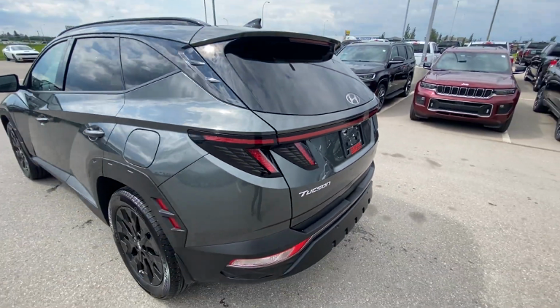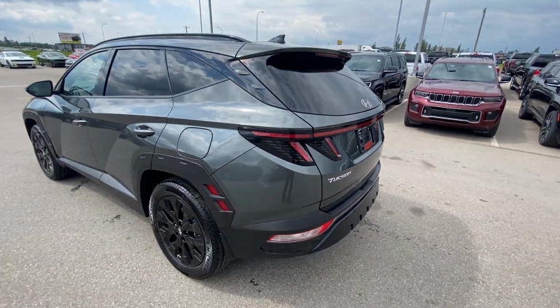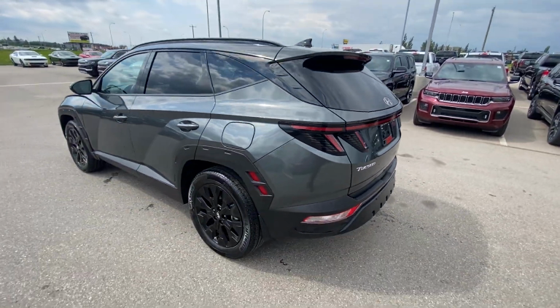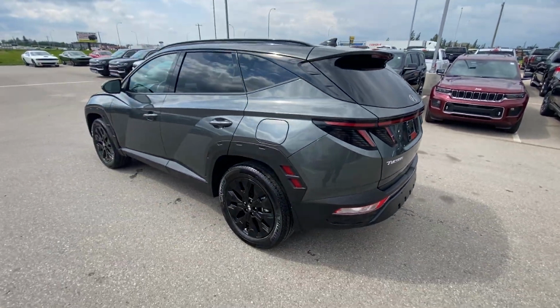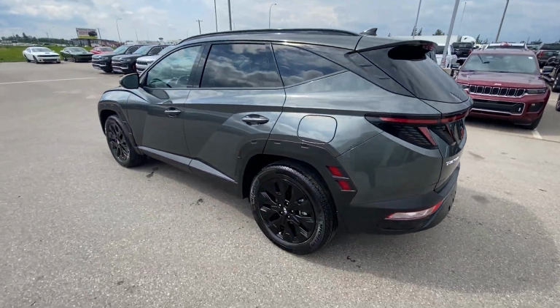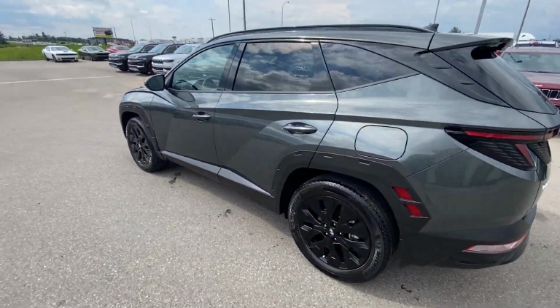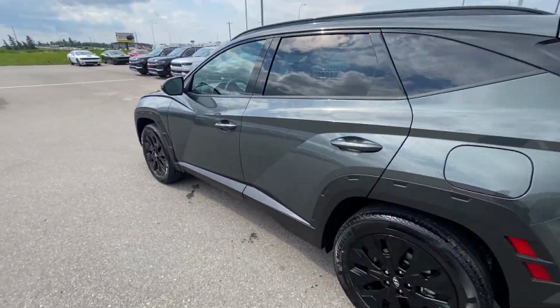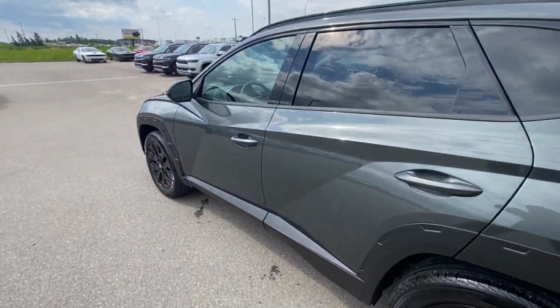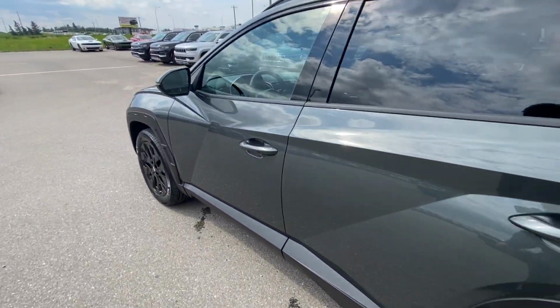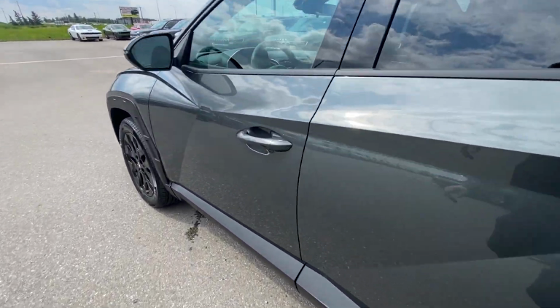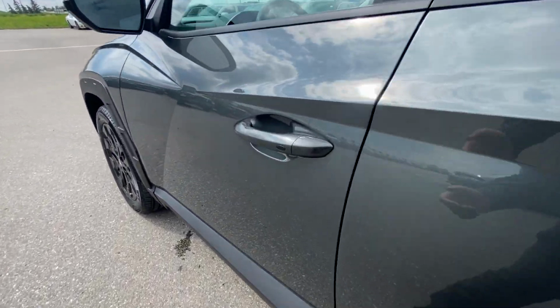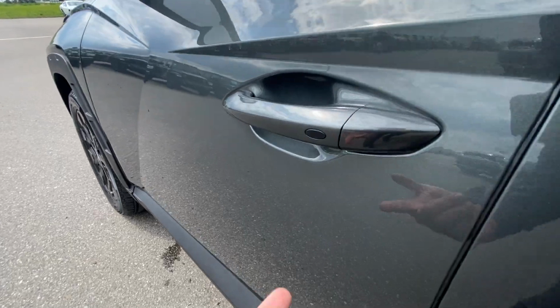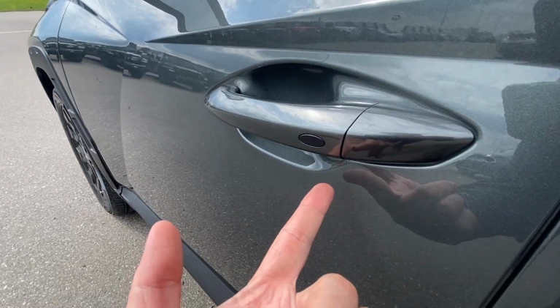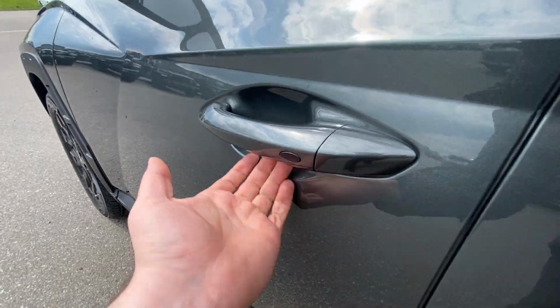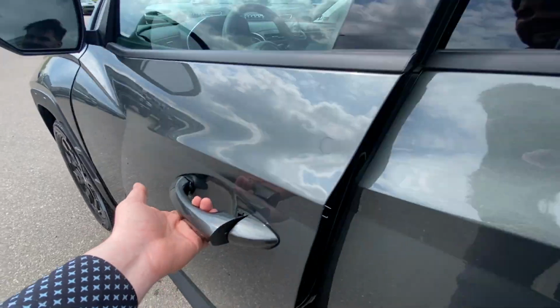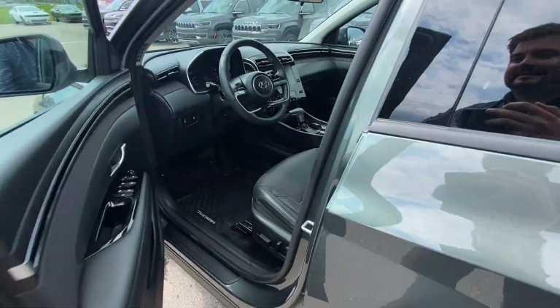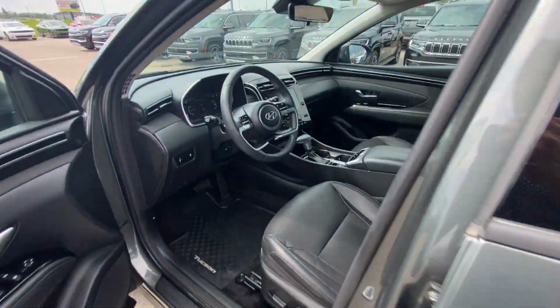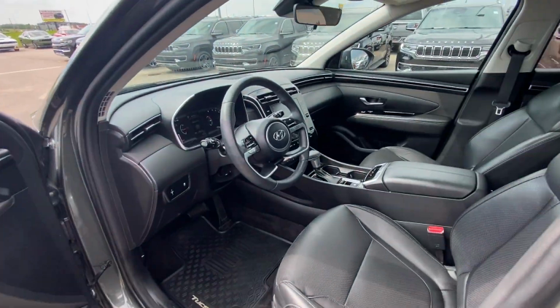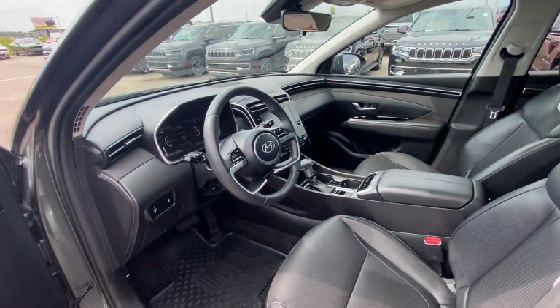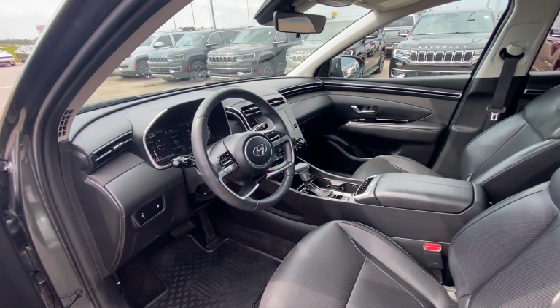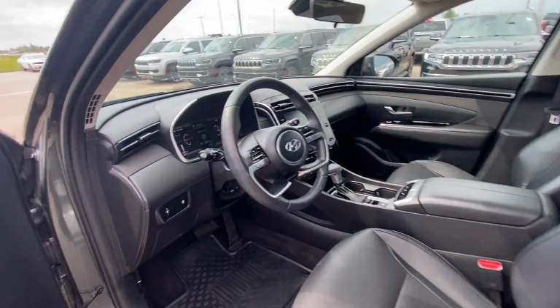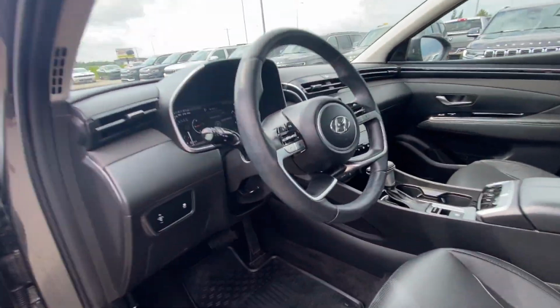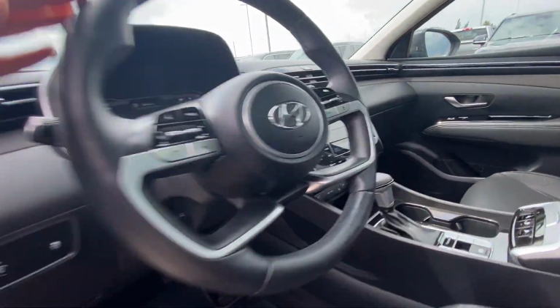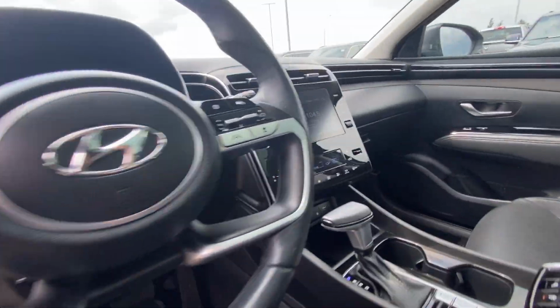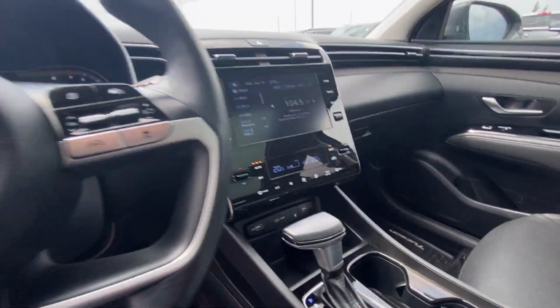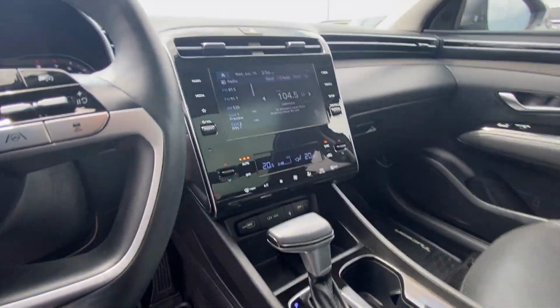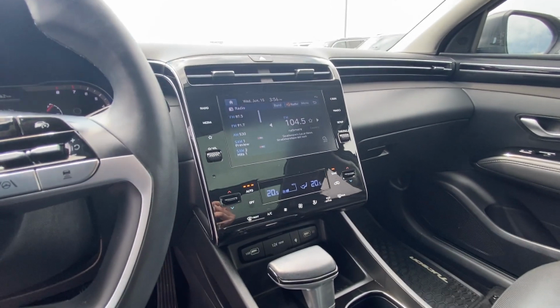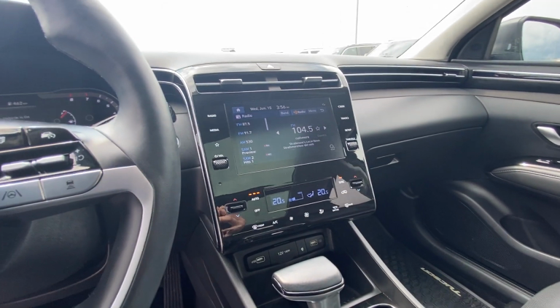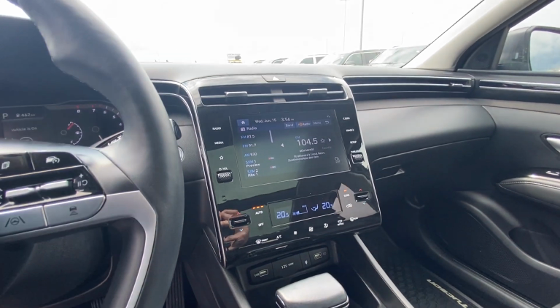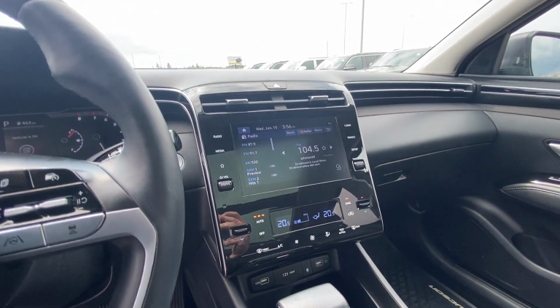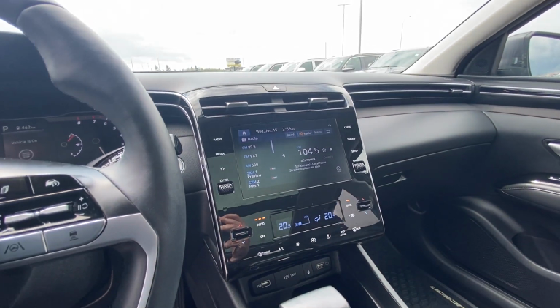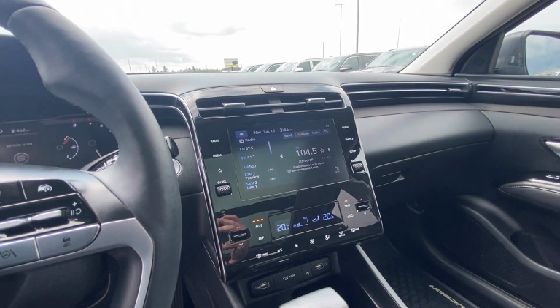Wraparound LED taillights, reflectors on the side of the vehicle — great for visibility. Intelligent key access. Leather interior. Heated seats, heated wheel, dual zone climate control.